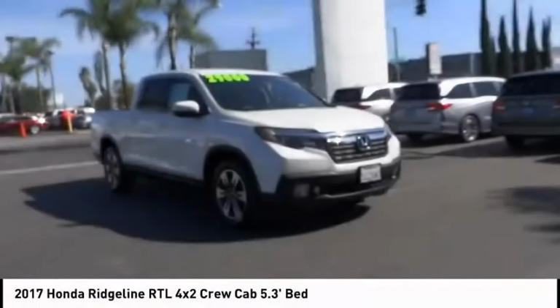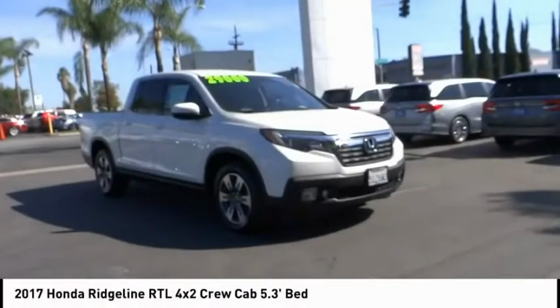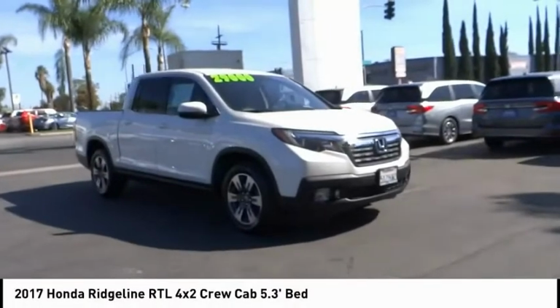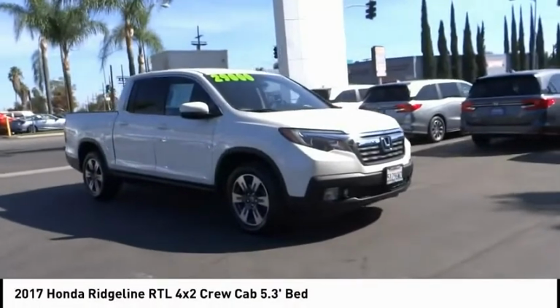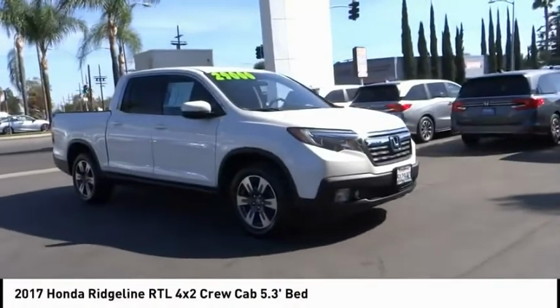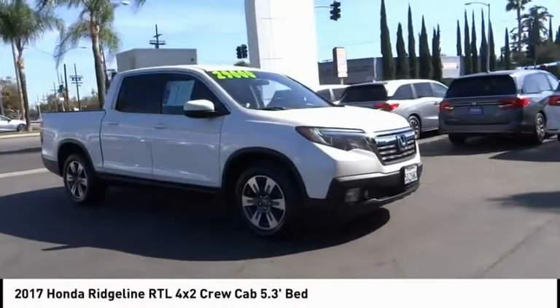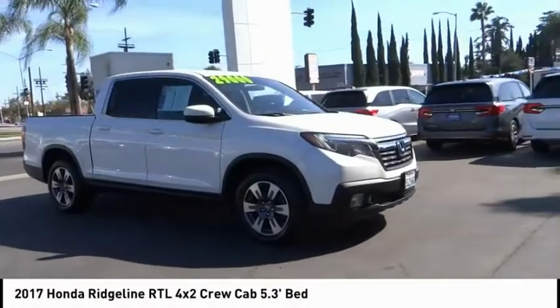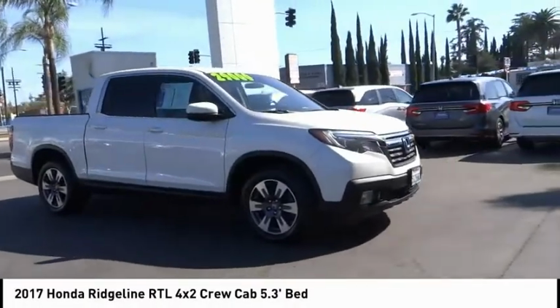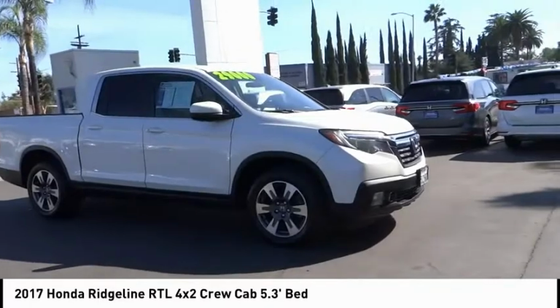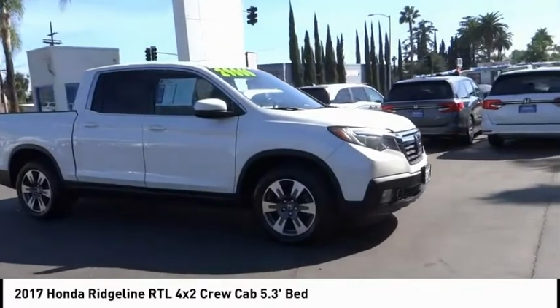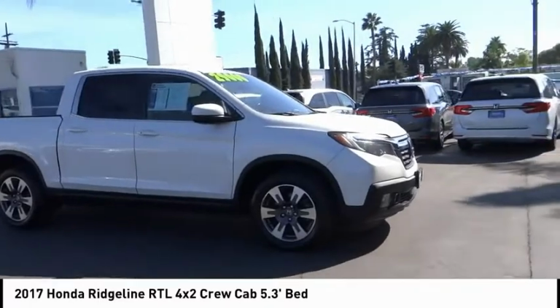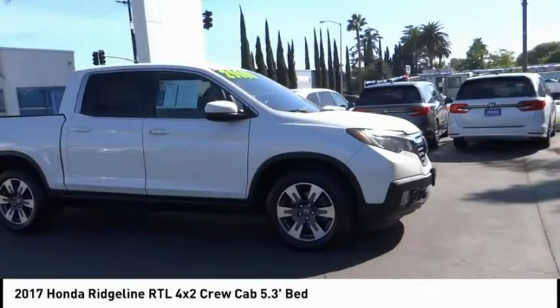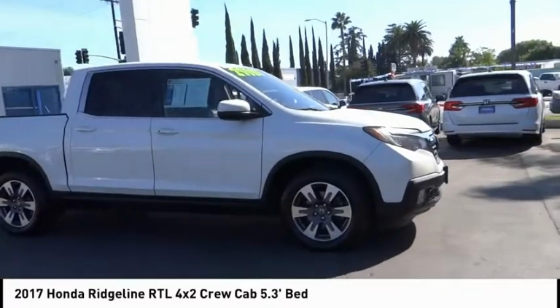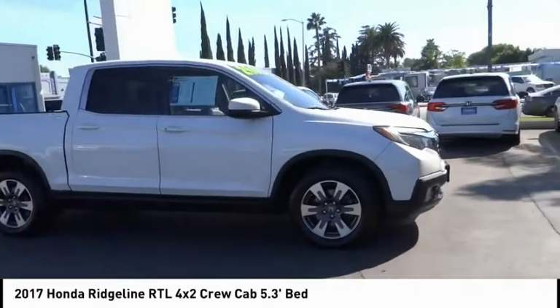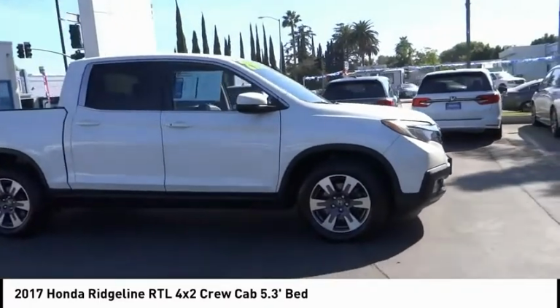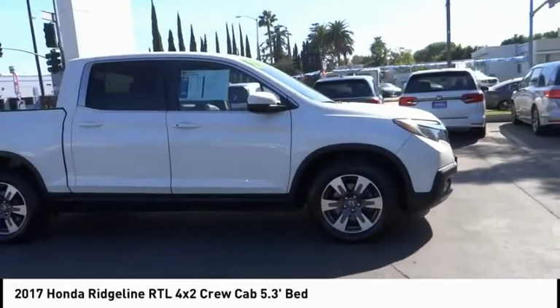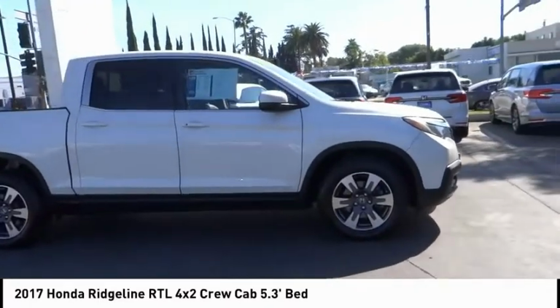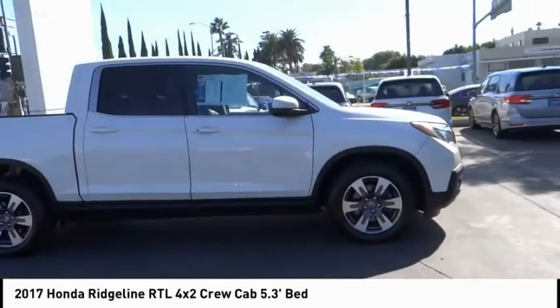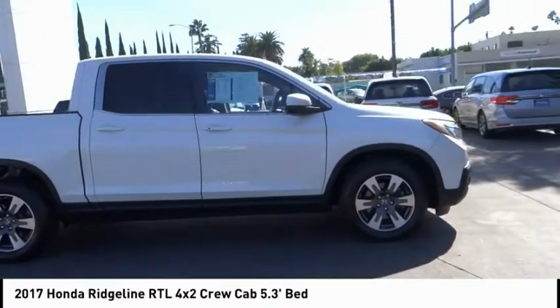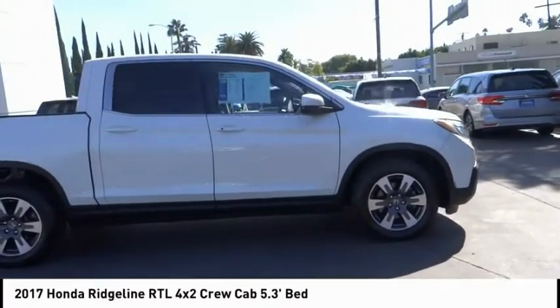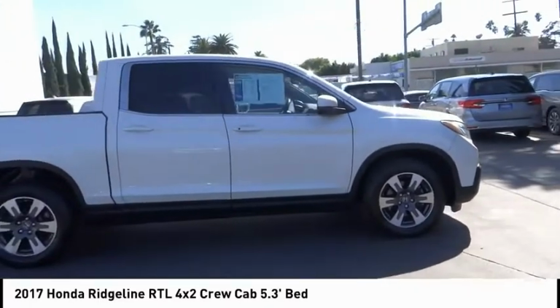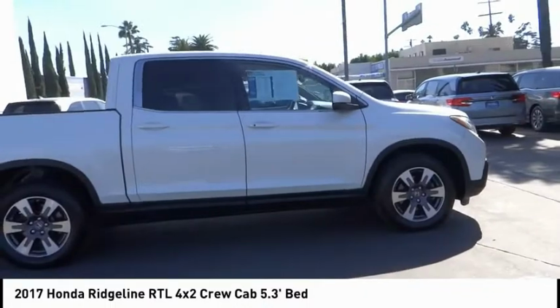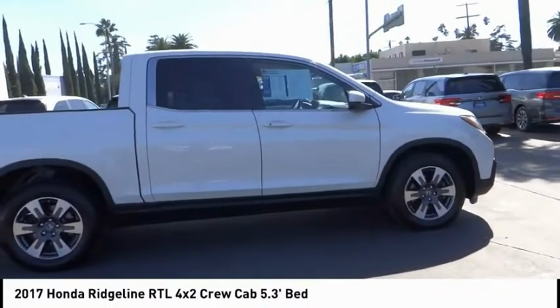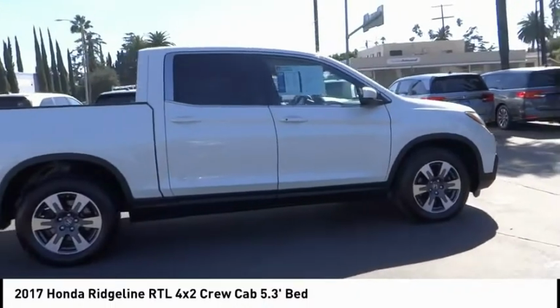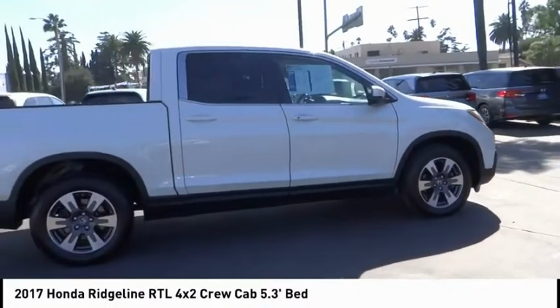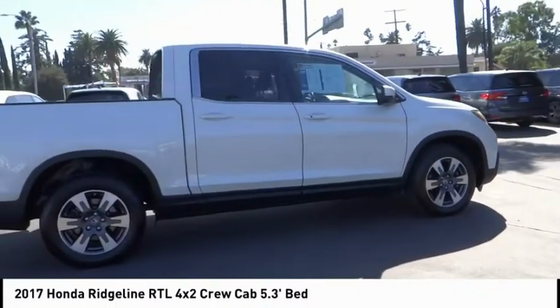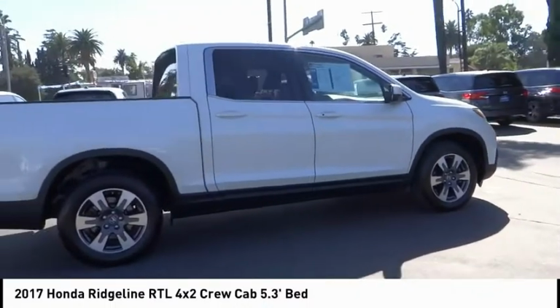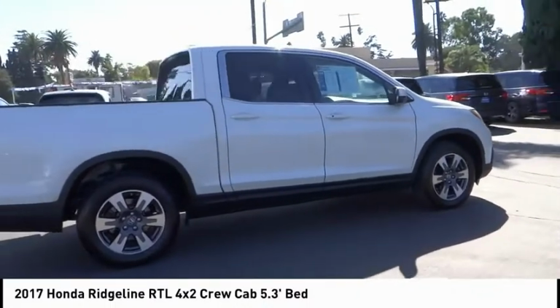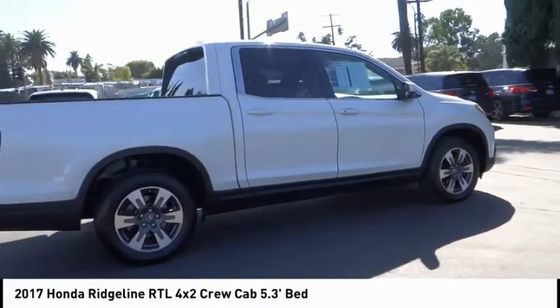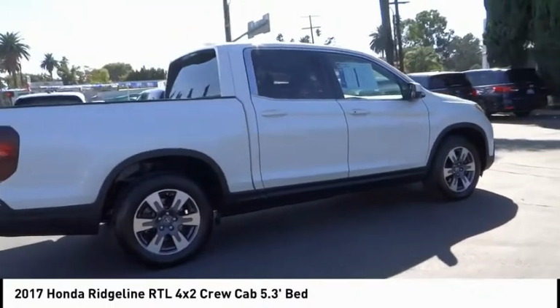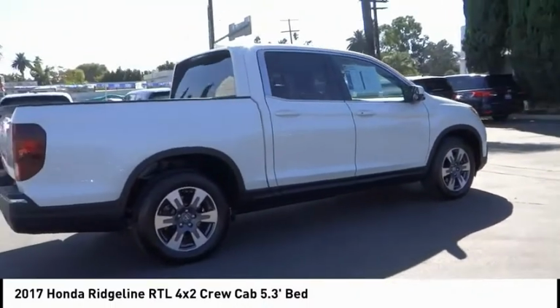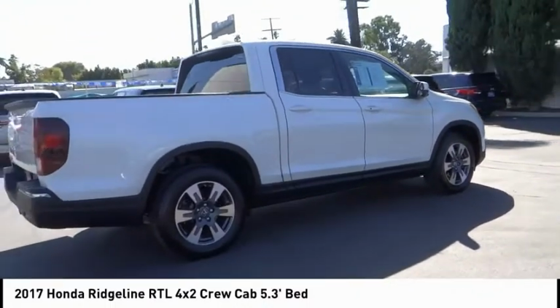You are going to love the 2017 Ridgeline. The Ridgeline was designed to give you exactly what you need to get the job done. And with Honda quality built right in, this truck can be with you for the long haul.